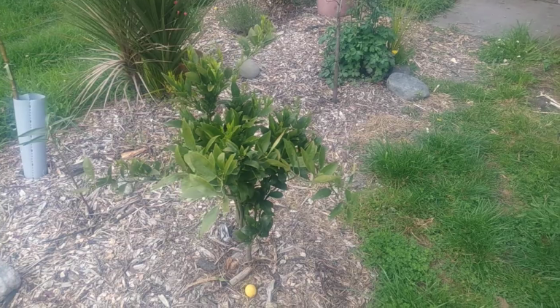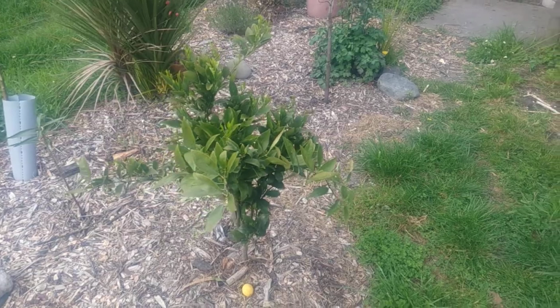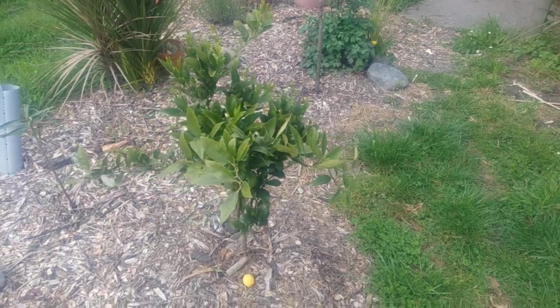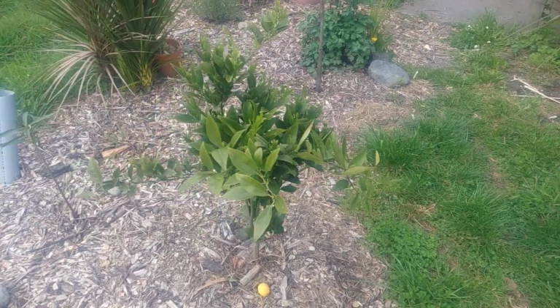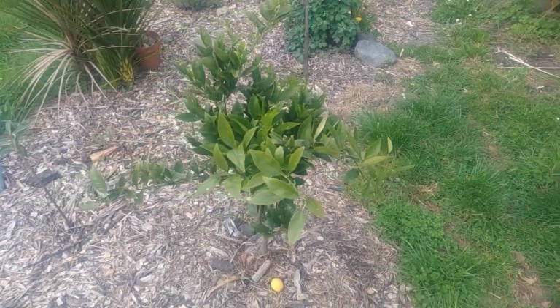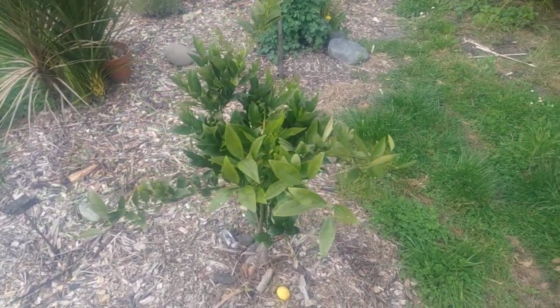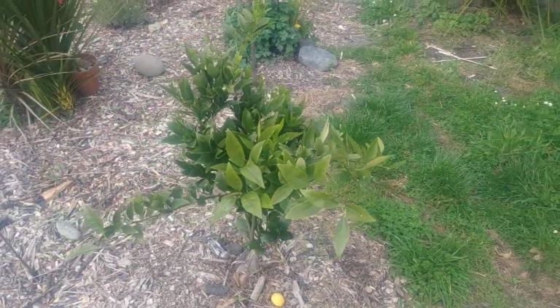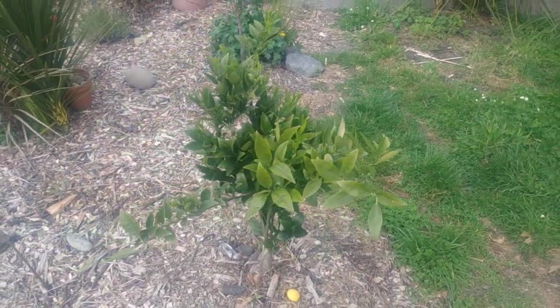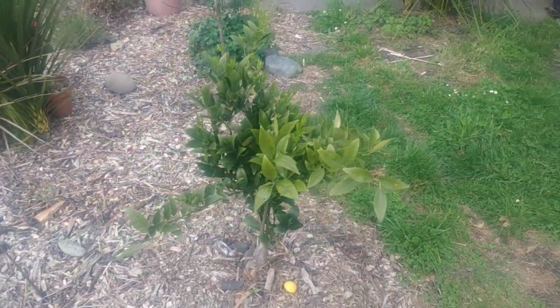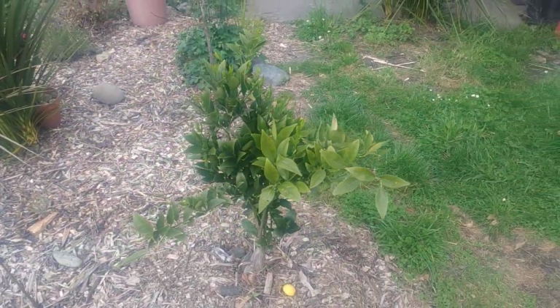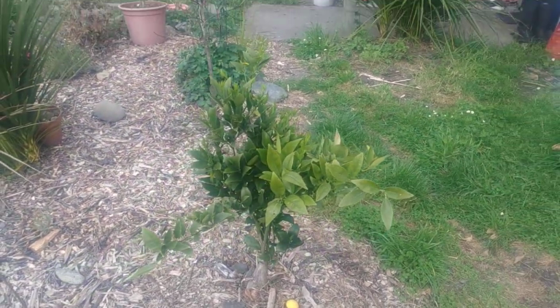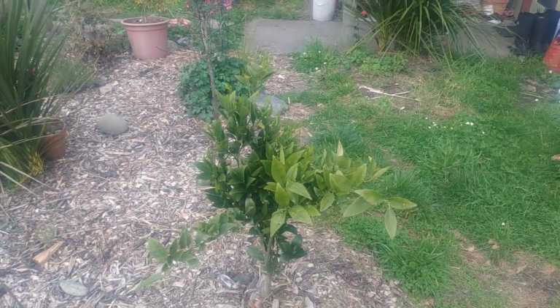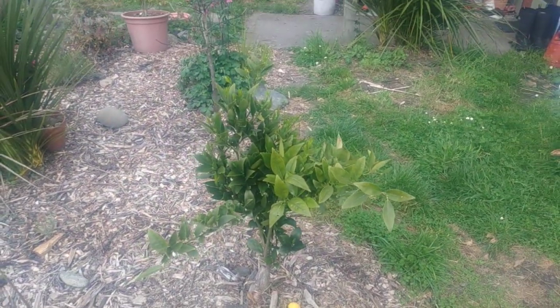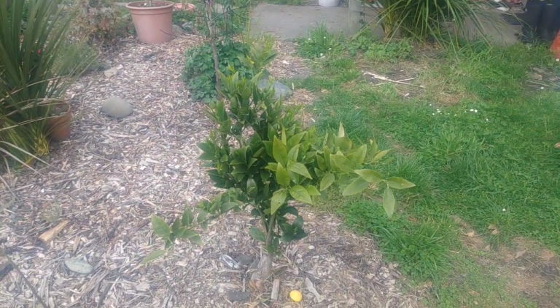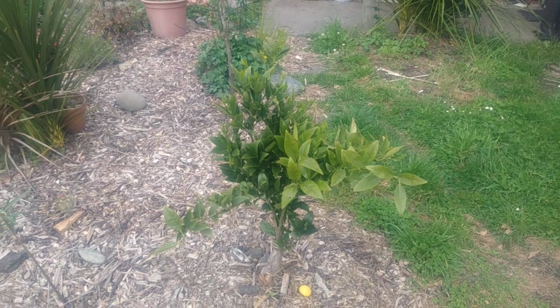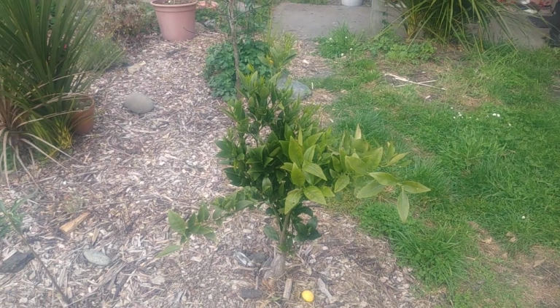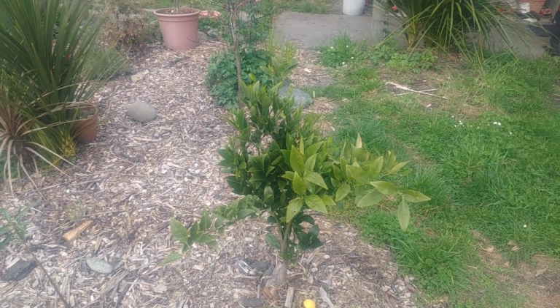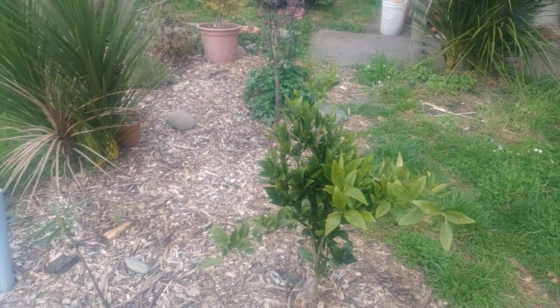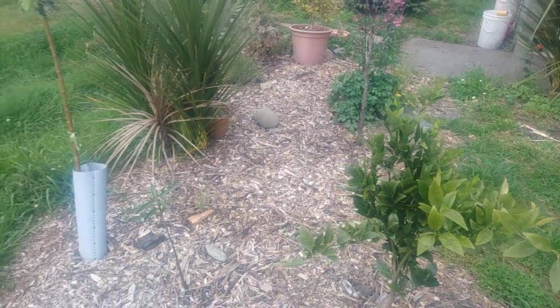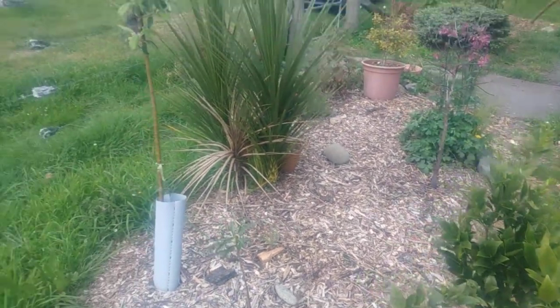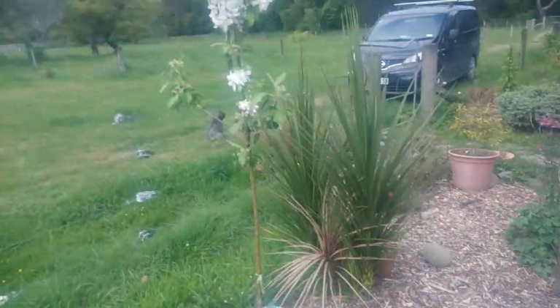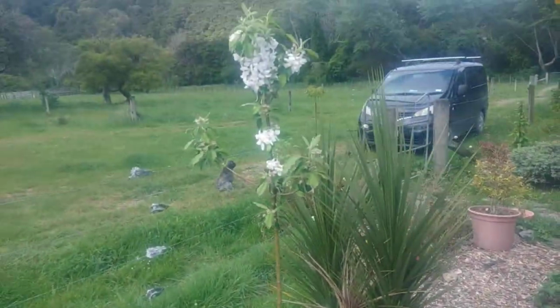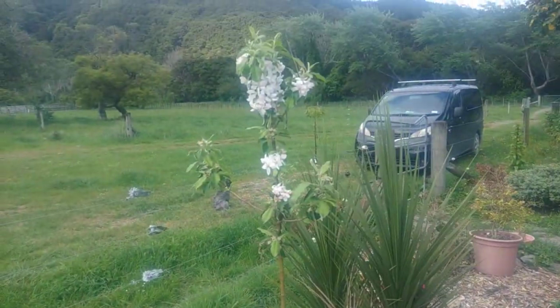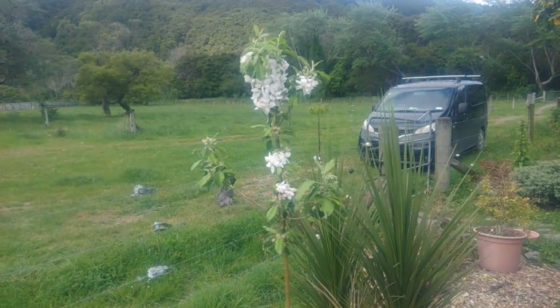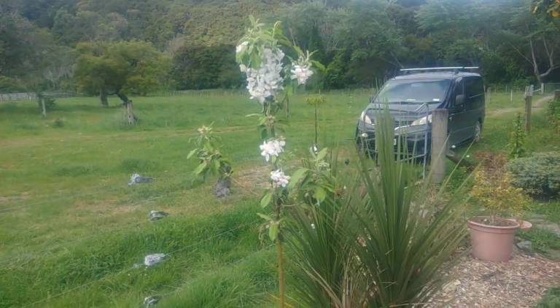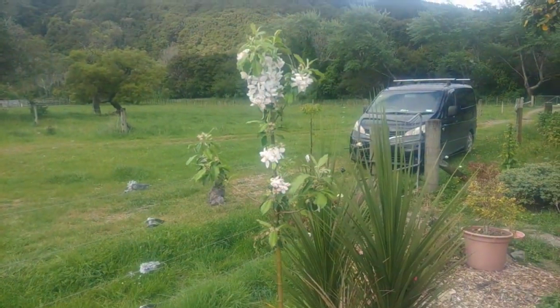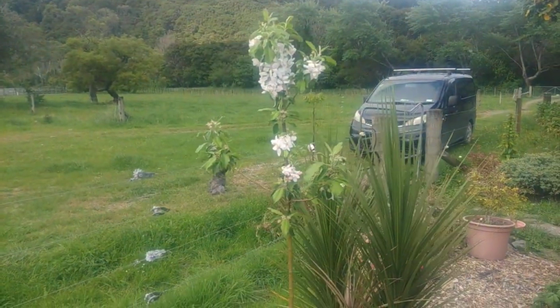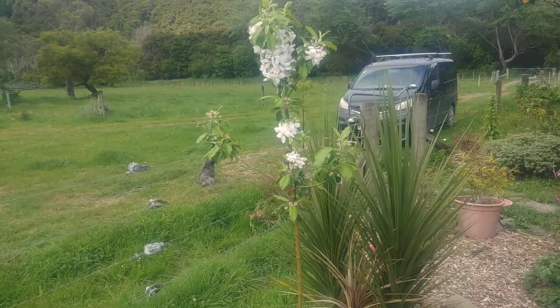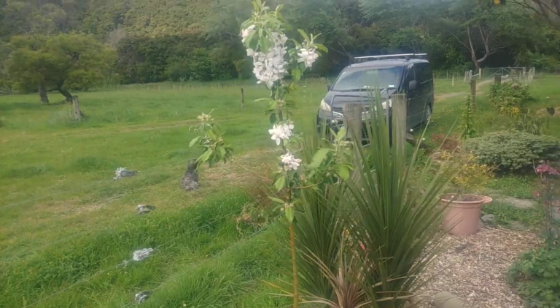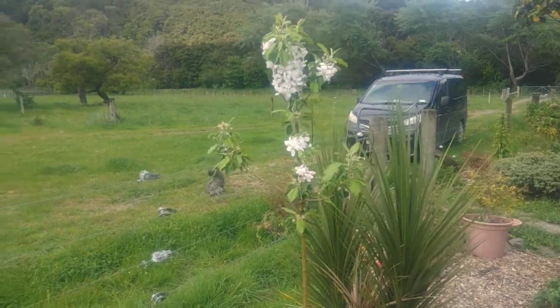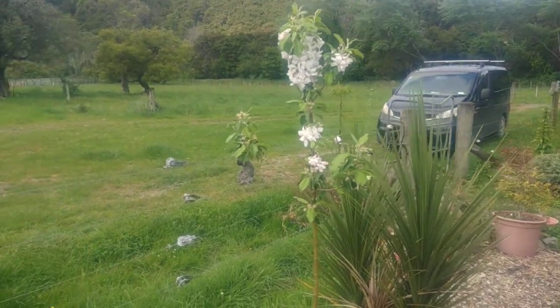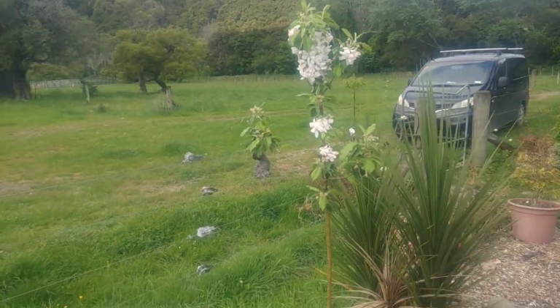This is a mandarin quart. It's doing quite well and we have had a few mandarin quarts off this. This is a Granny Smith on a dwarf rootstock.